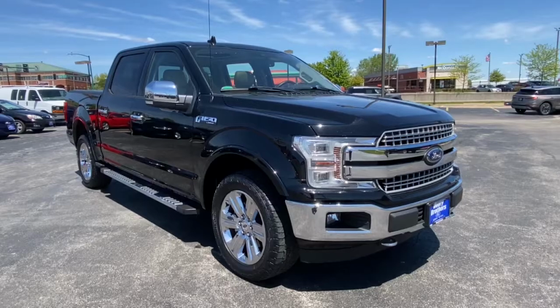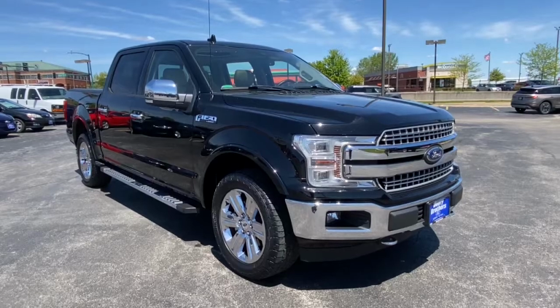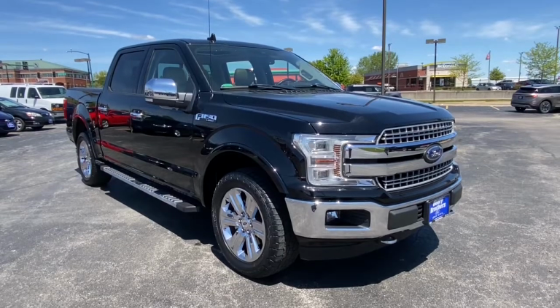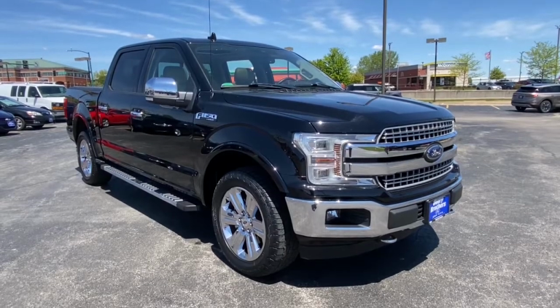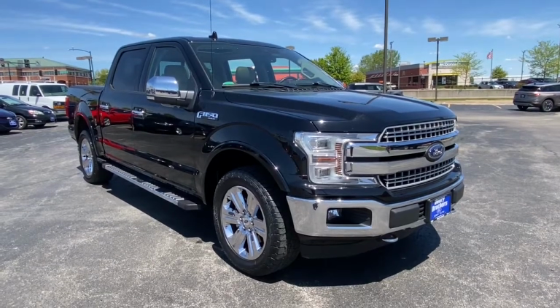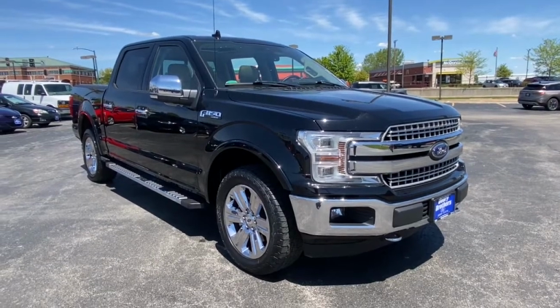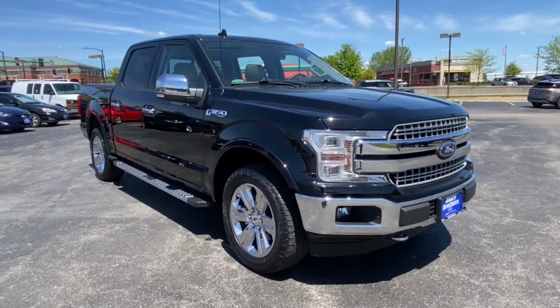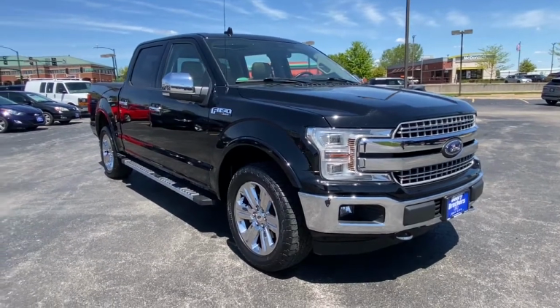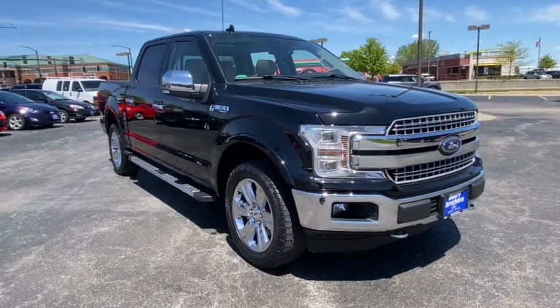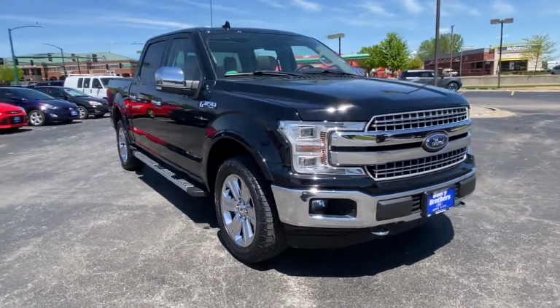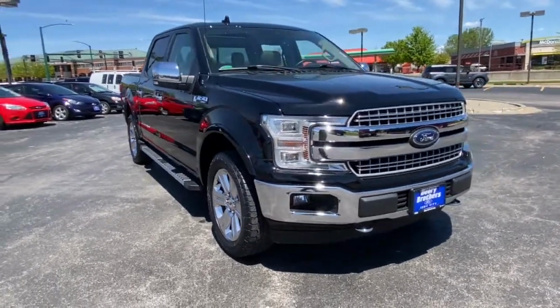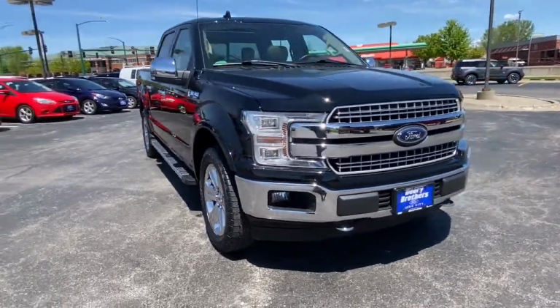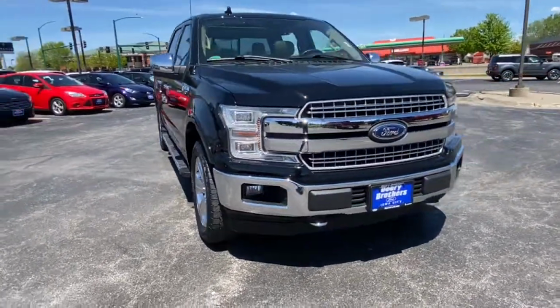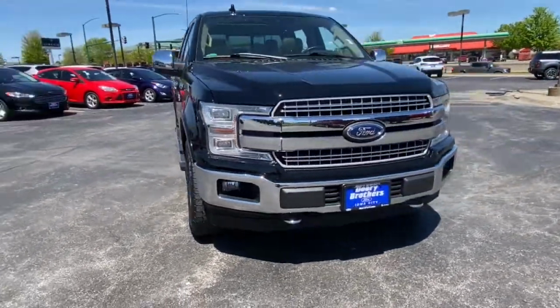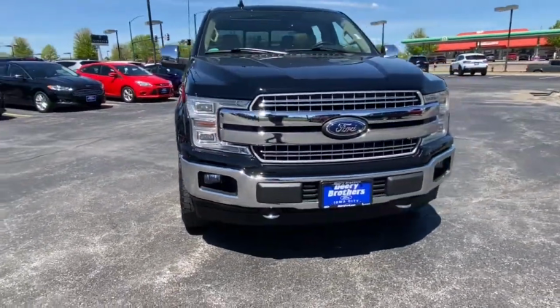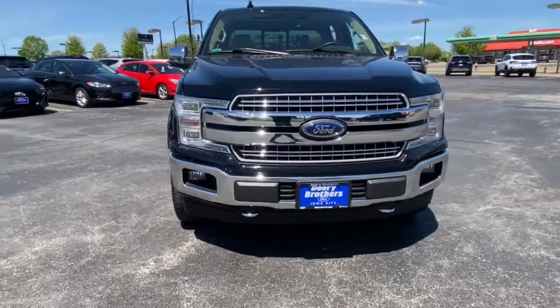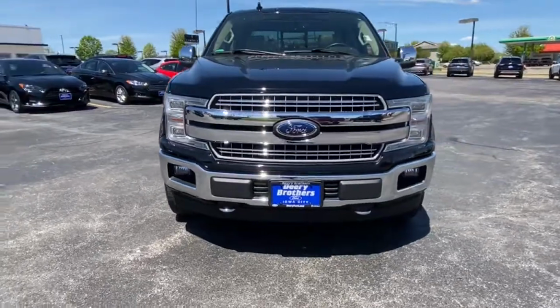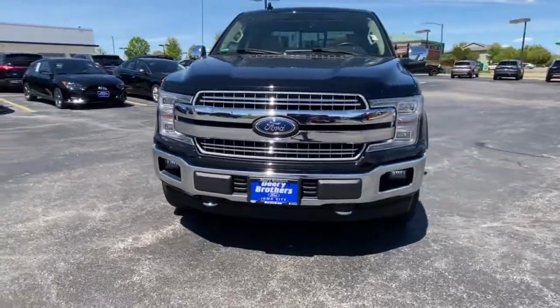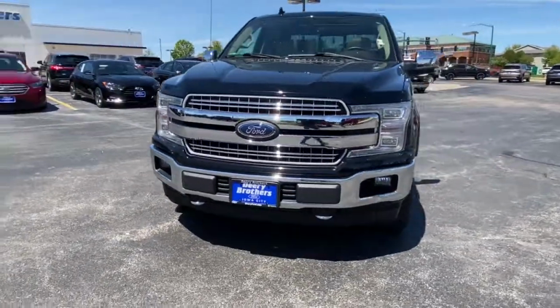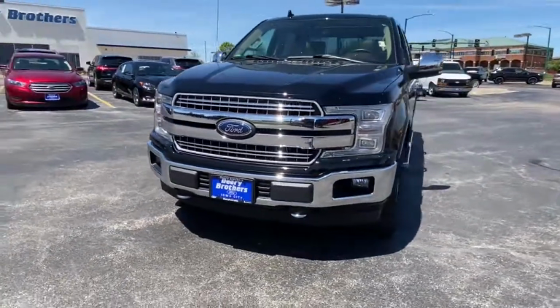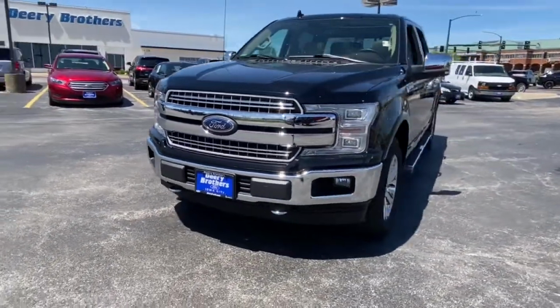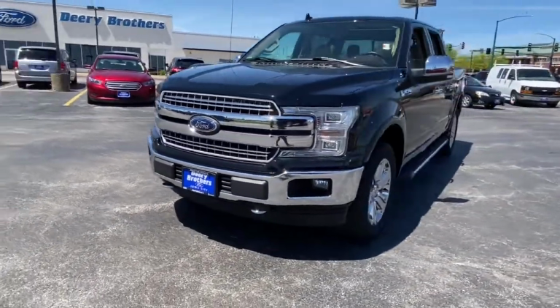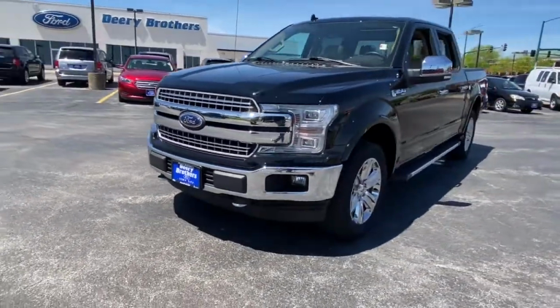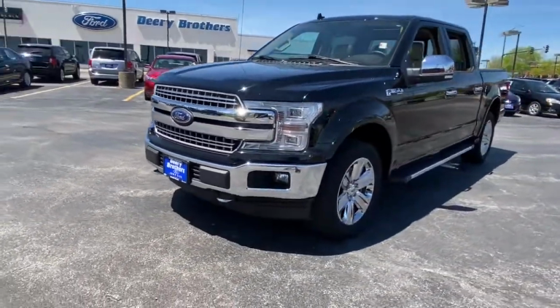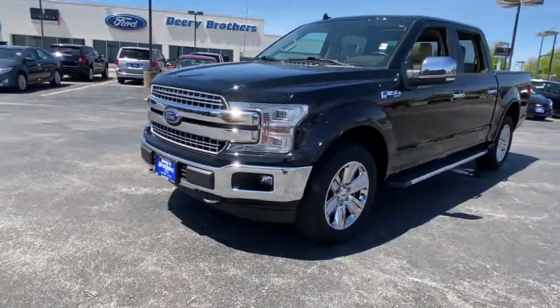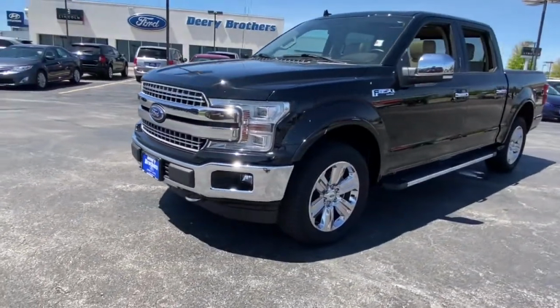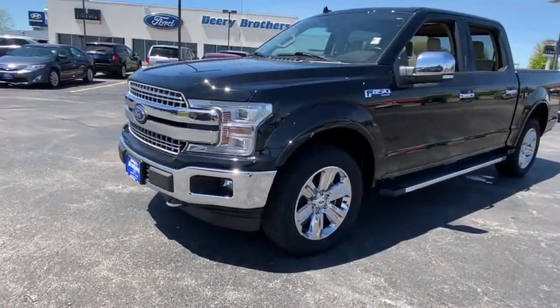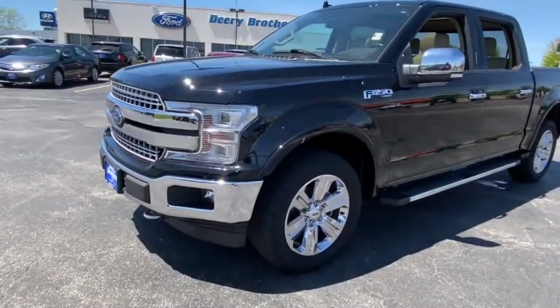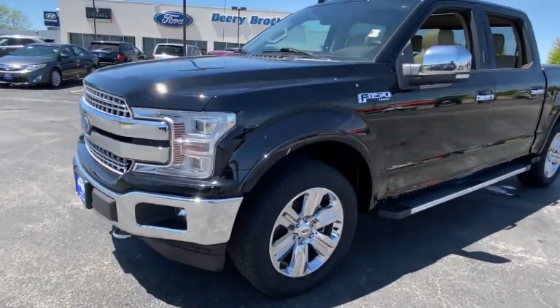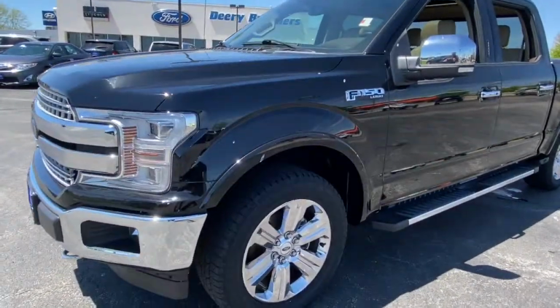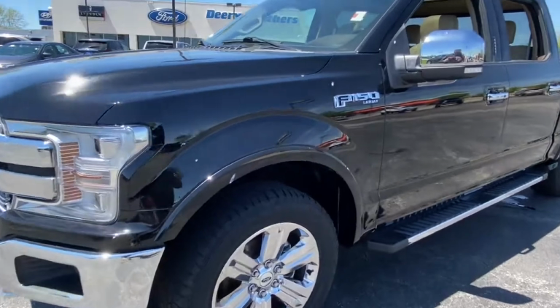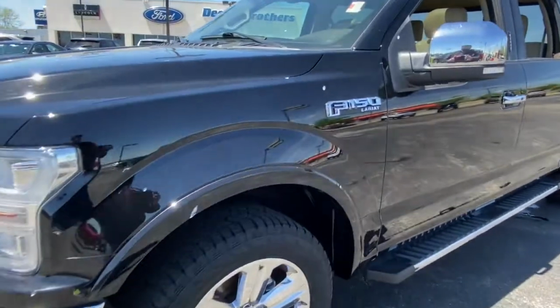Looking for your dream car? It could be the 2018 Ford F-150. This vehicle still has fewer than 70,000 miles on the clock, so it won't last long.